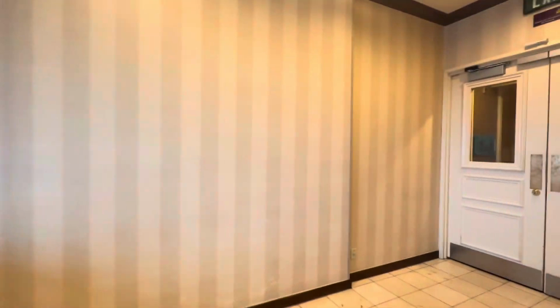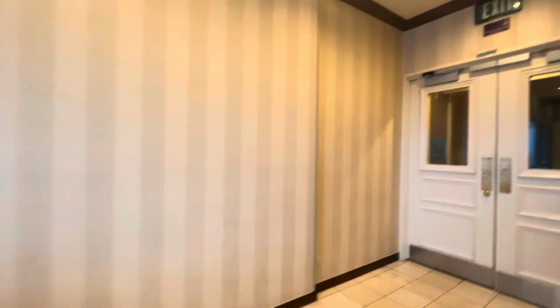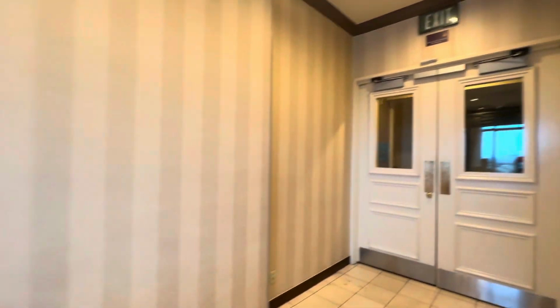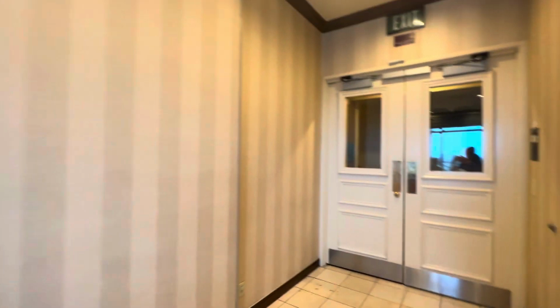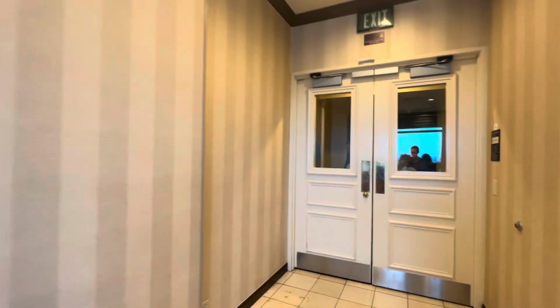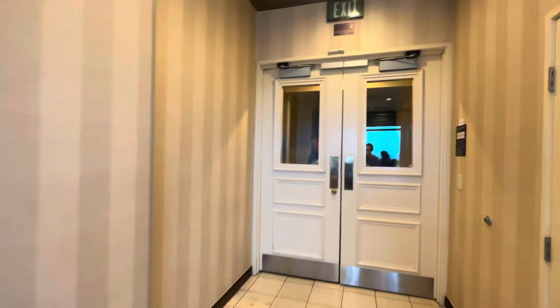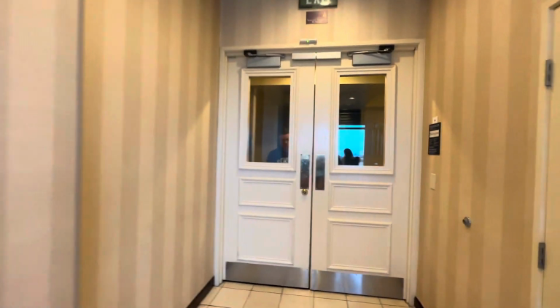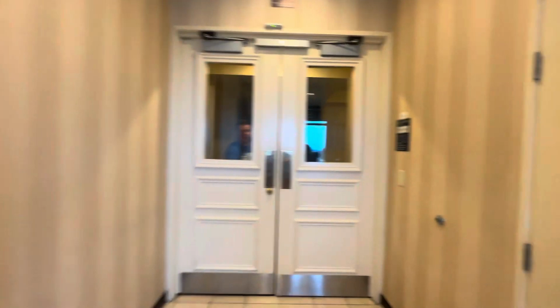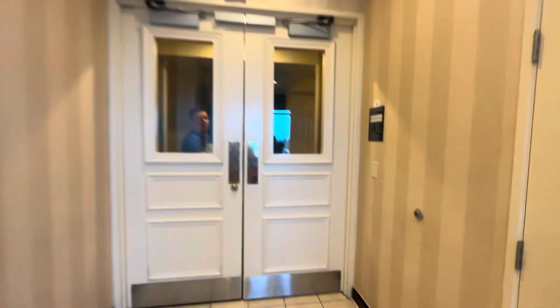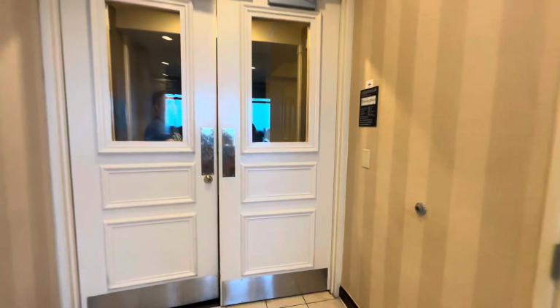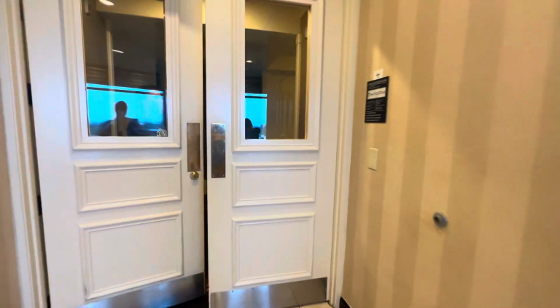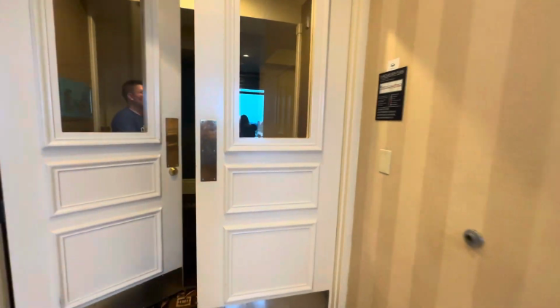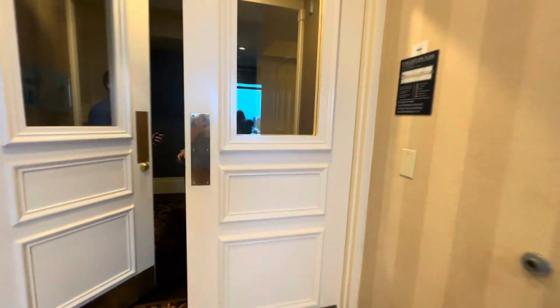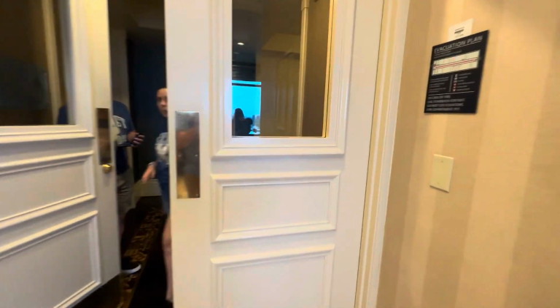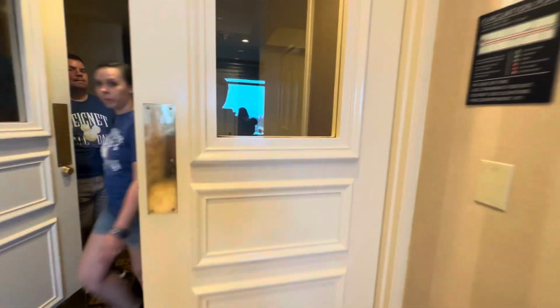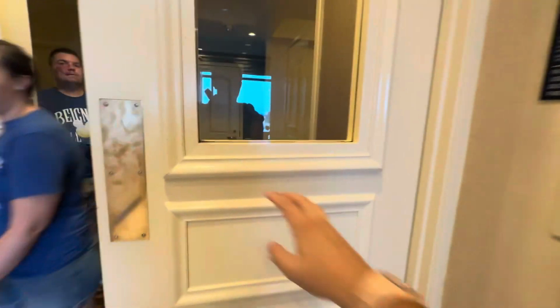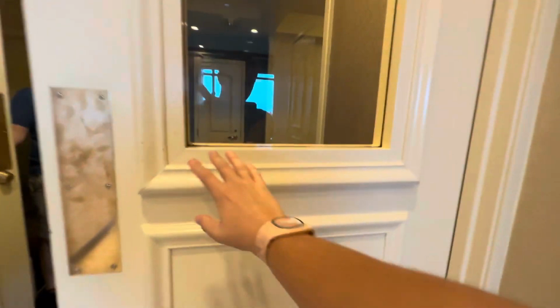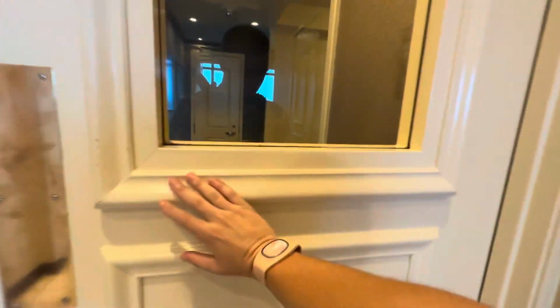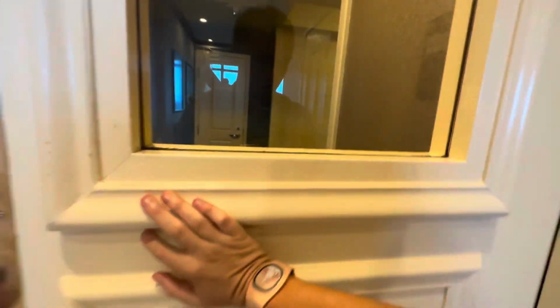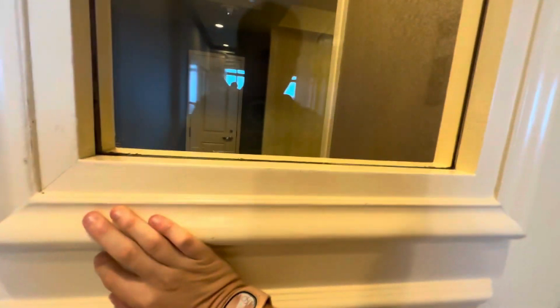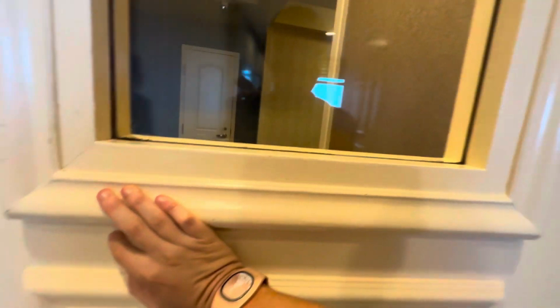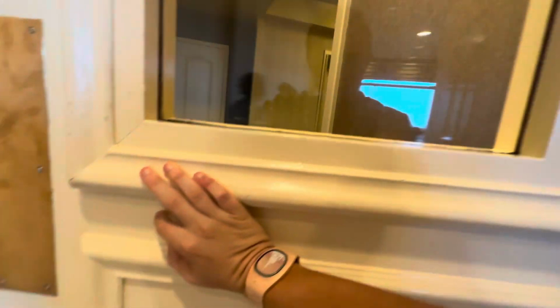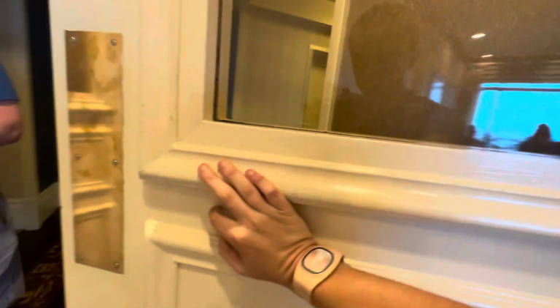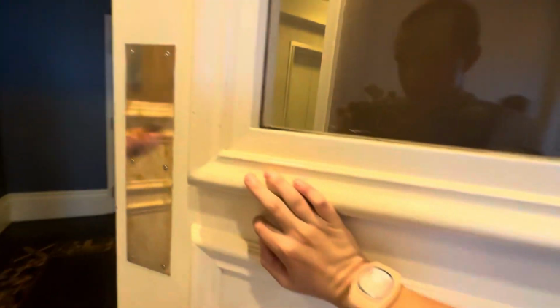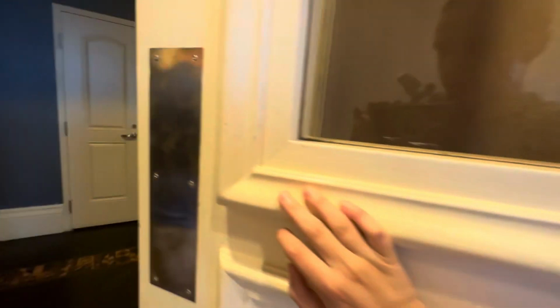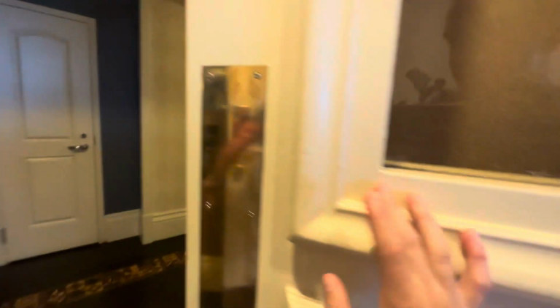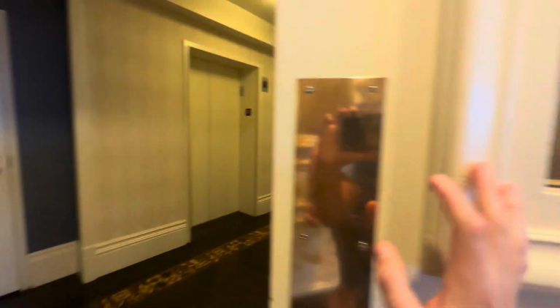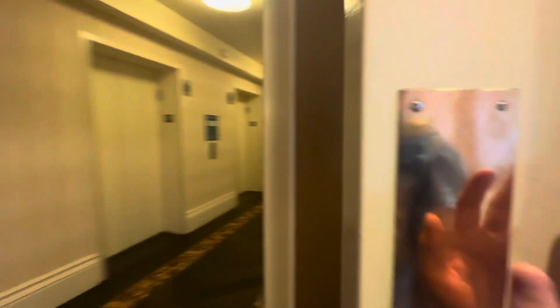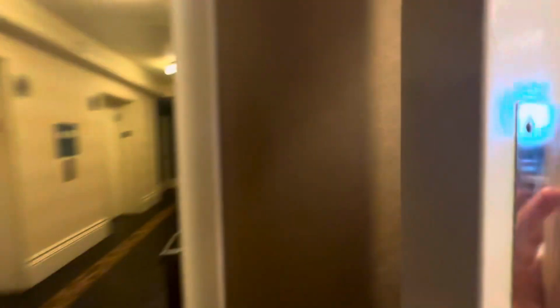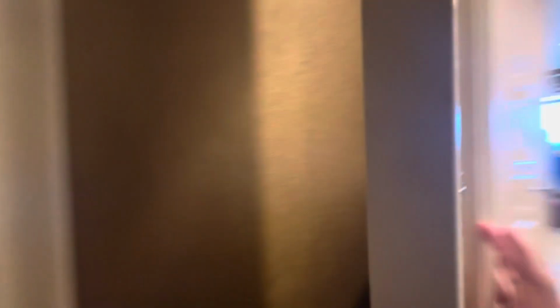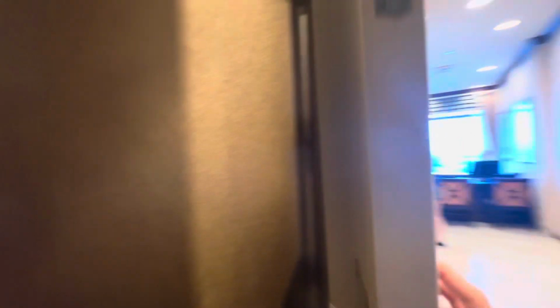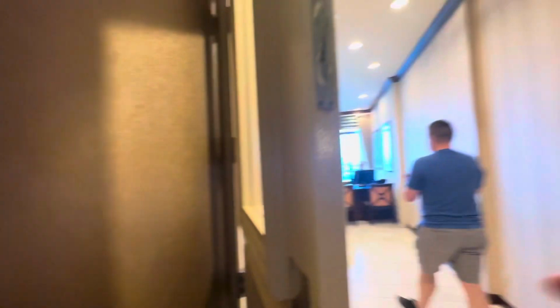This concludes our tour of the E-Ticket Club. Hope you guys enjoyed this — be sure to like and subscribe for more videos. See you real soon!